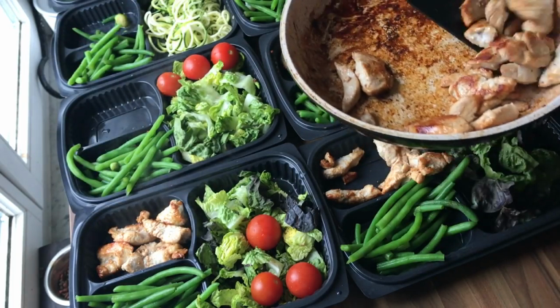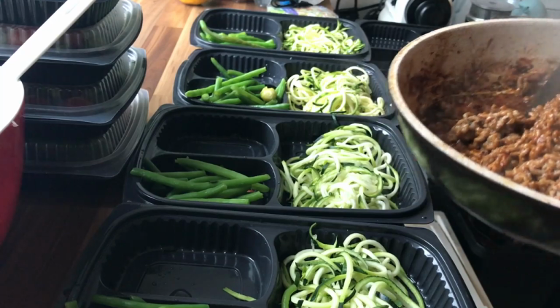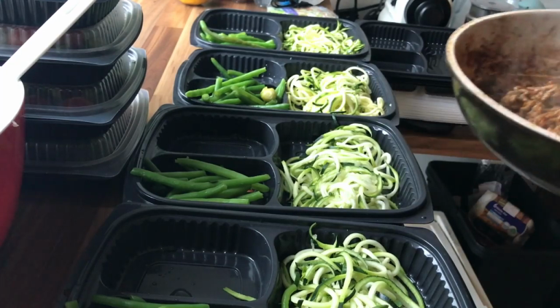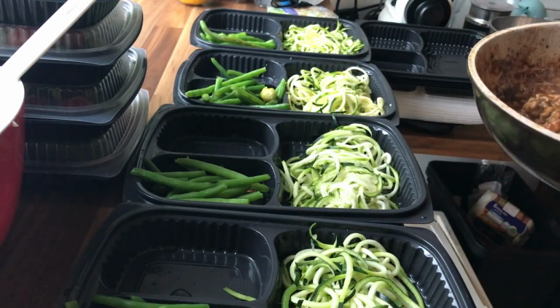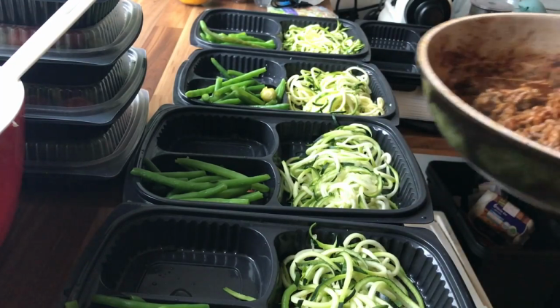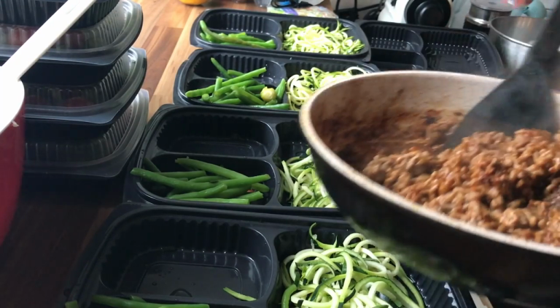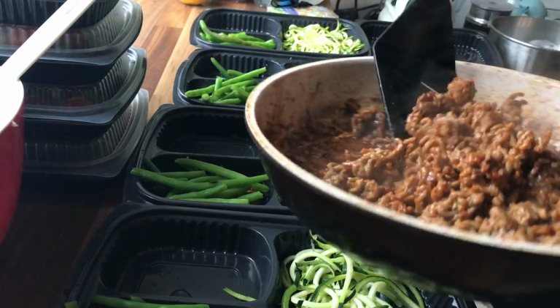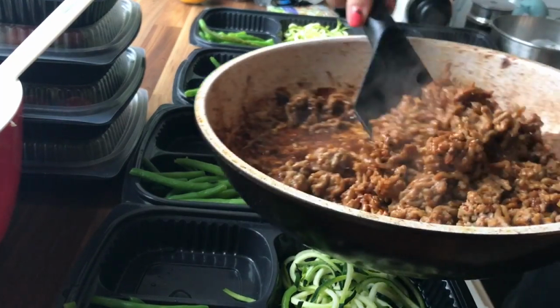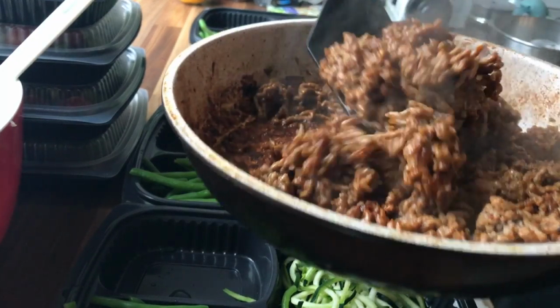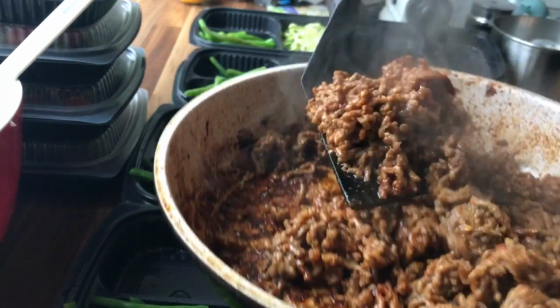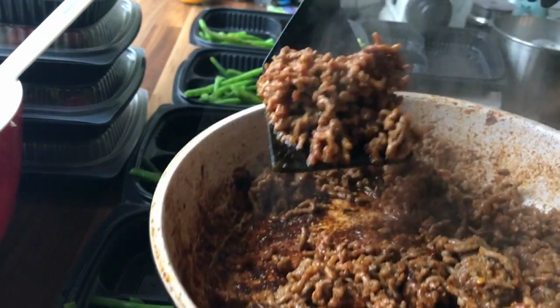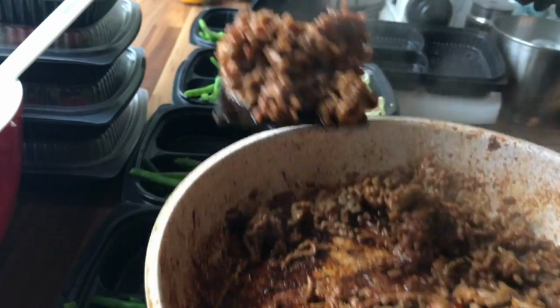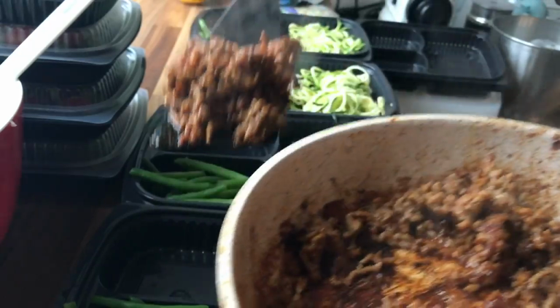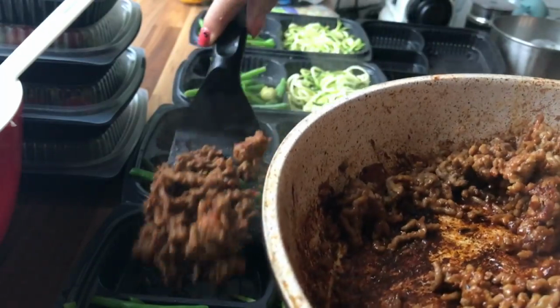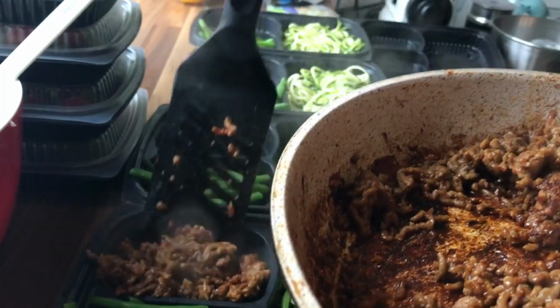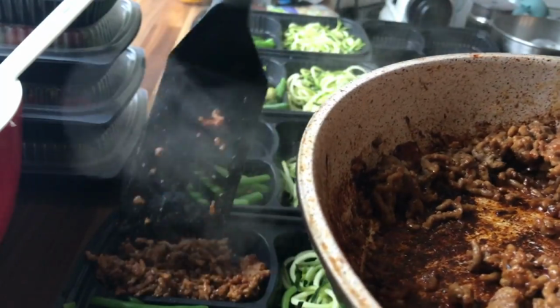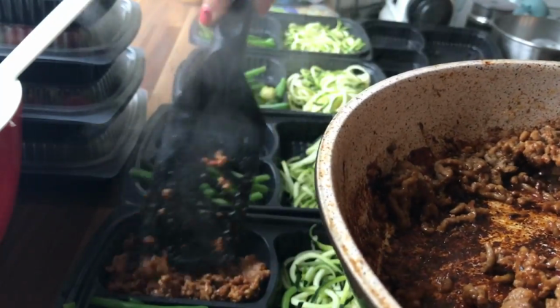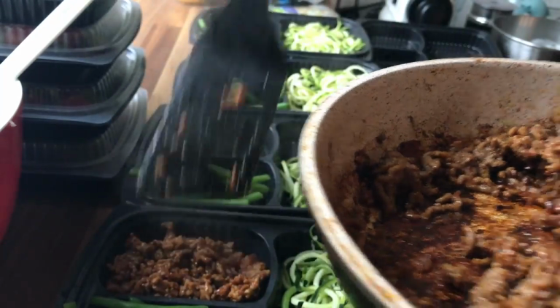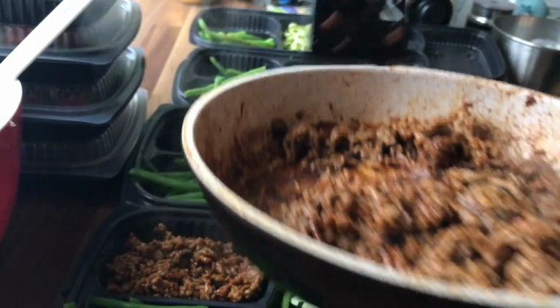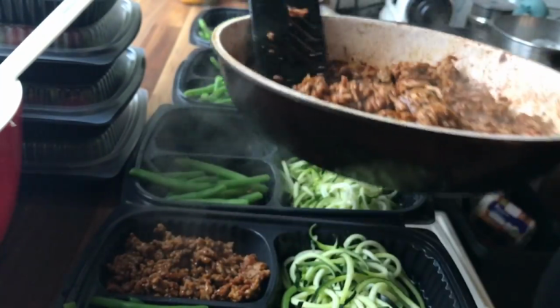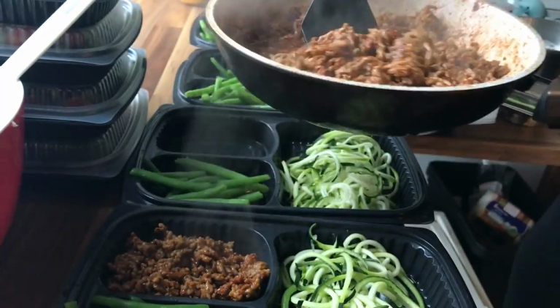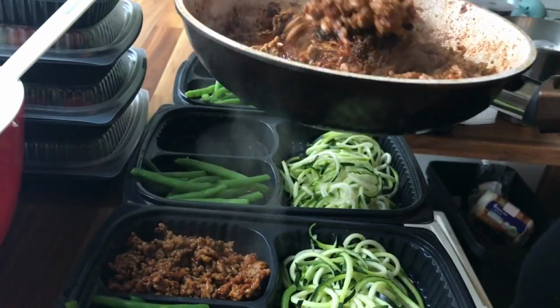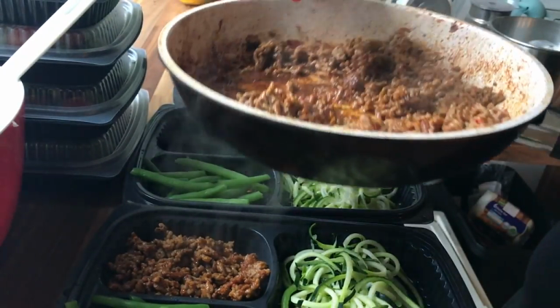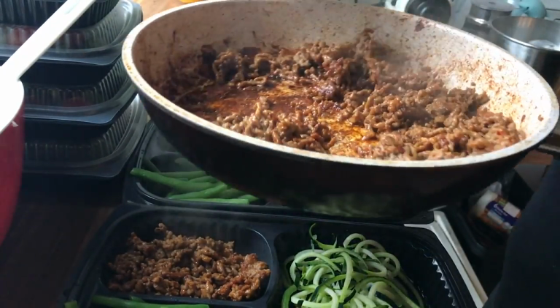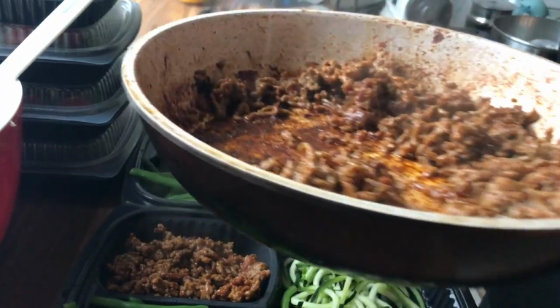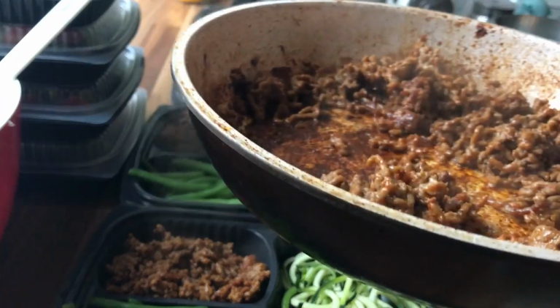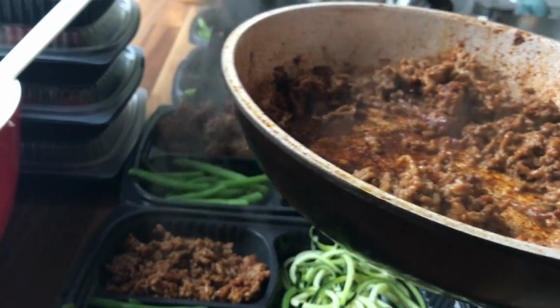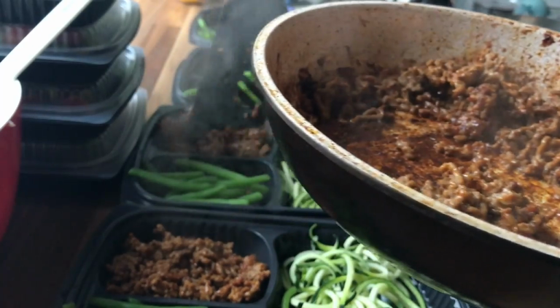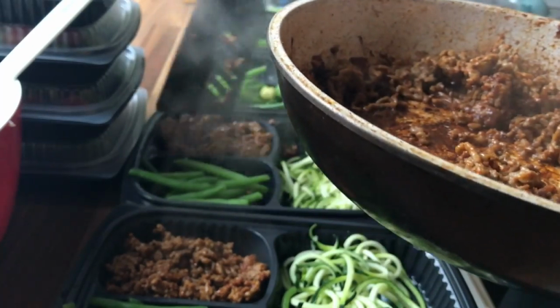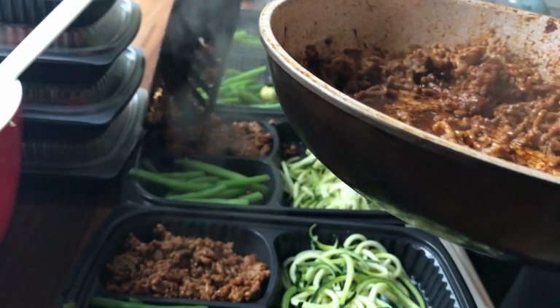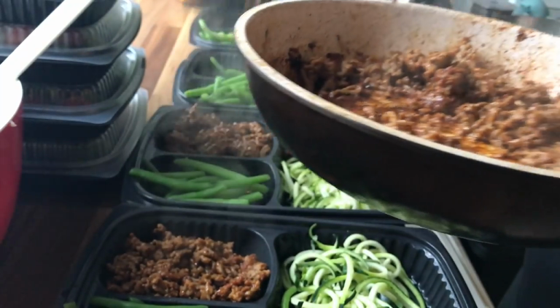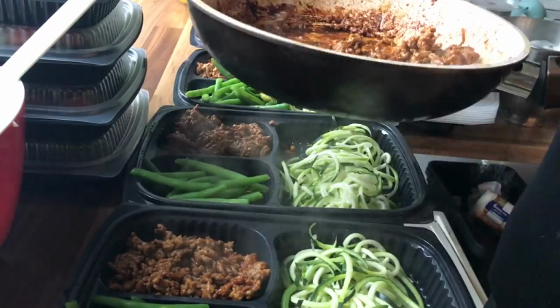The next meal is green beans with zoodles, which I made with a zoodle maker, and some fresh minced meat and a bit of salsa sauce. That's simply it.